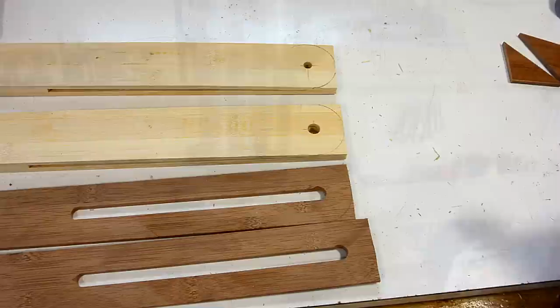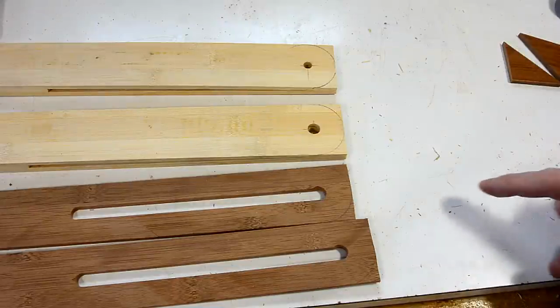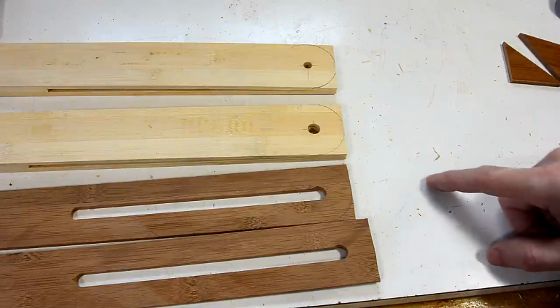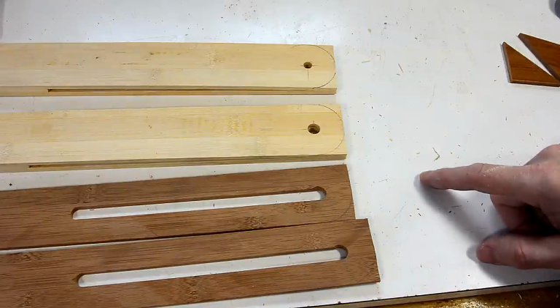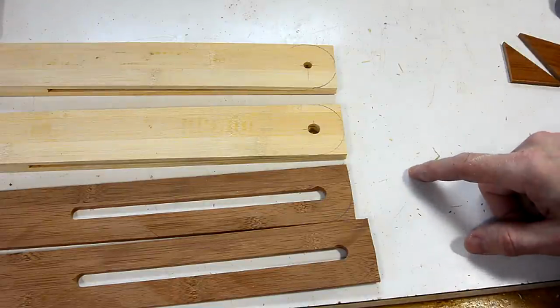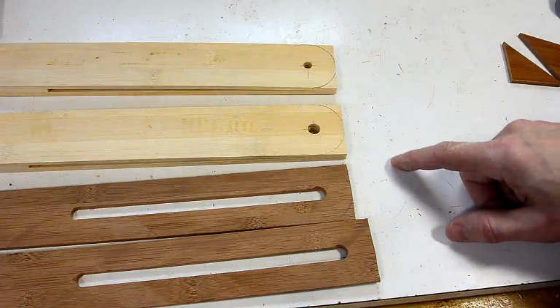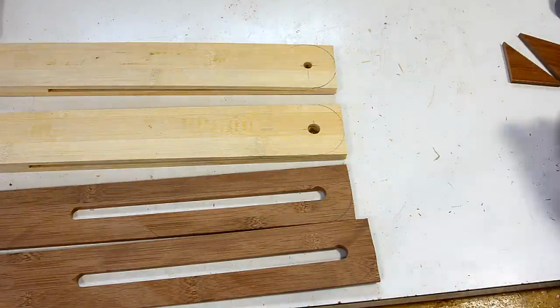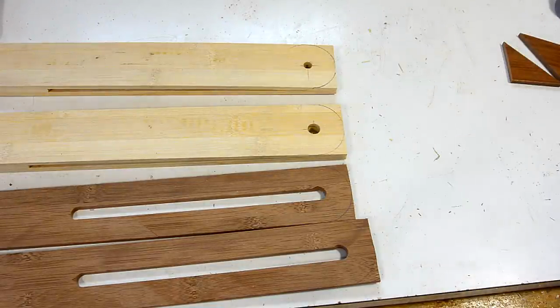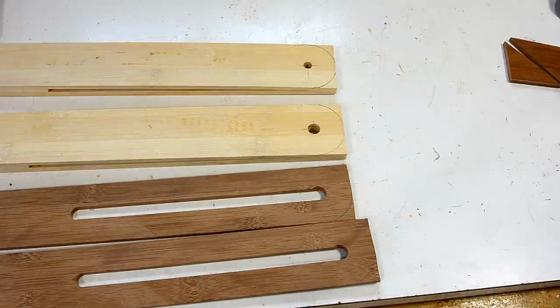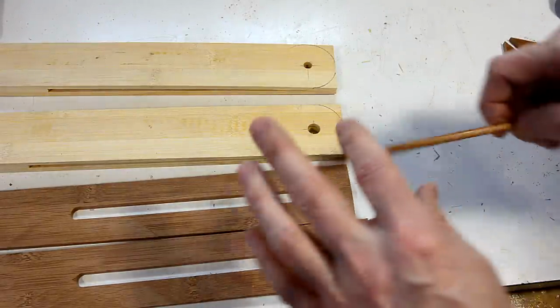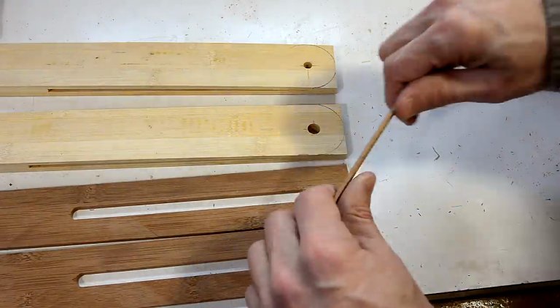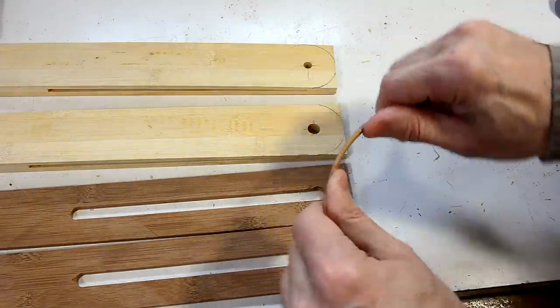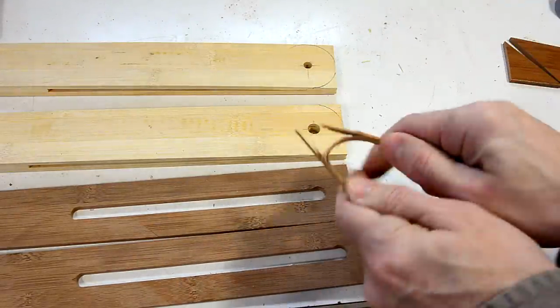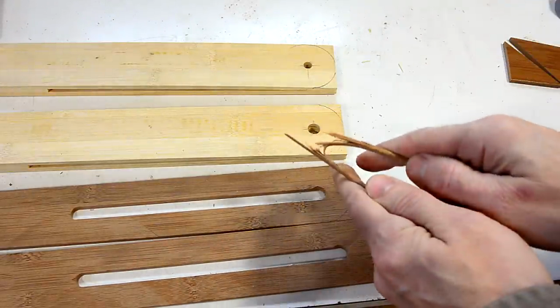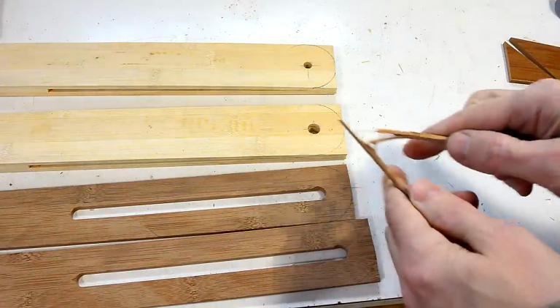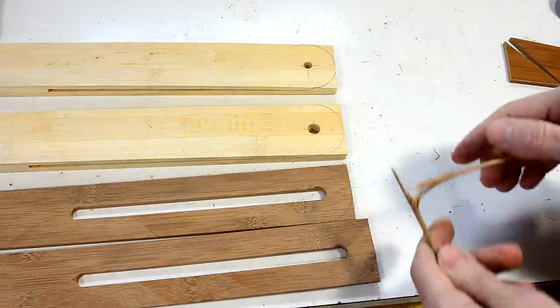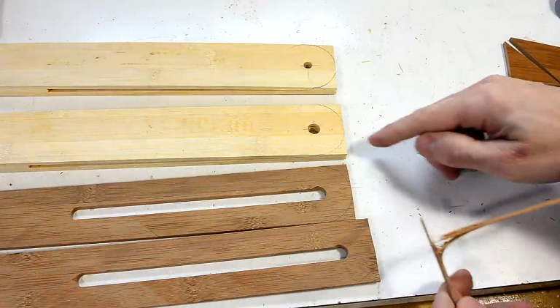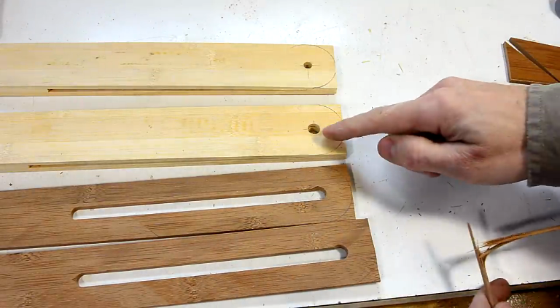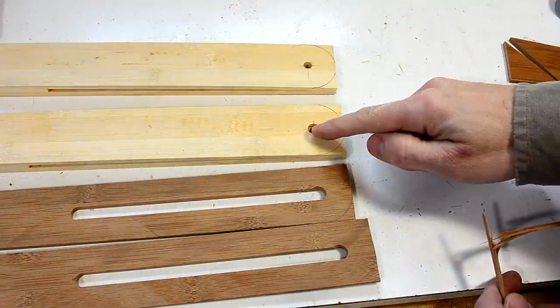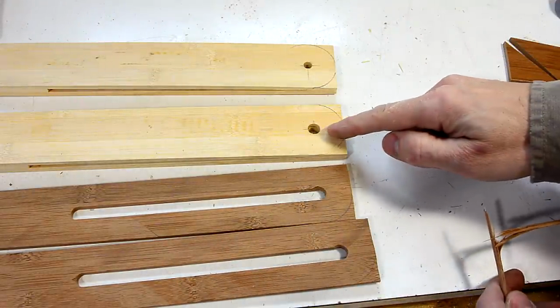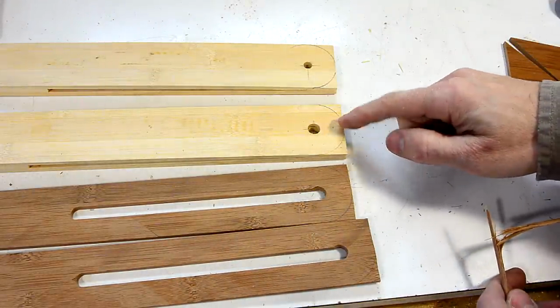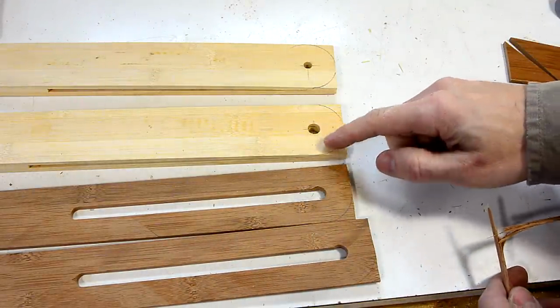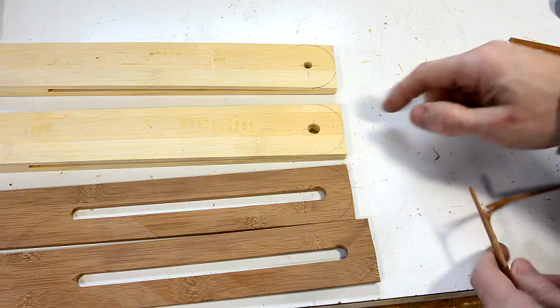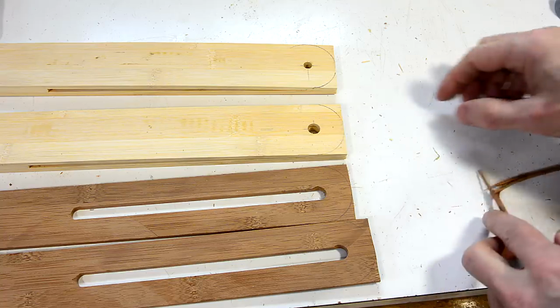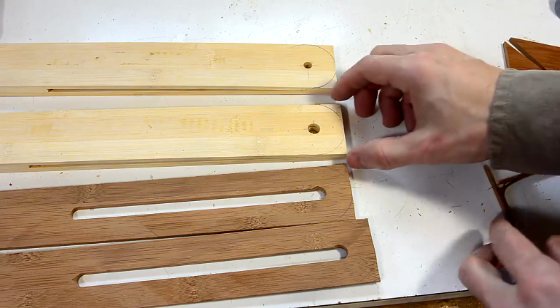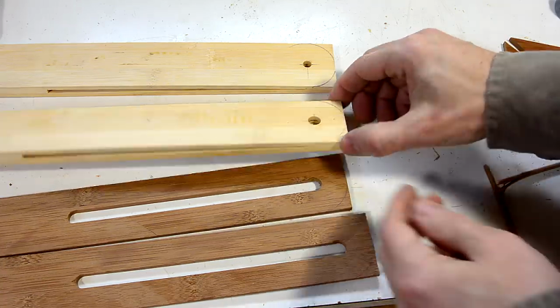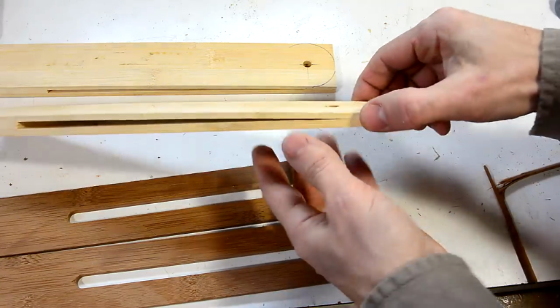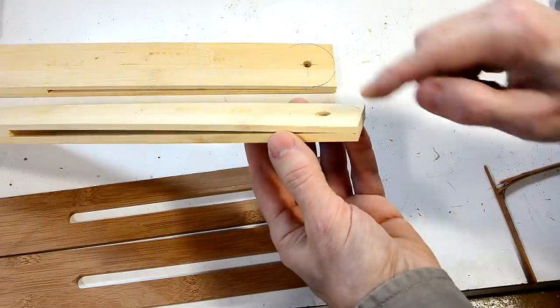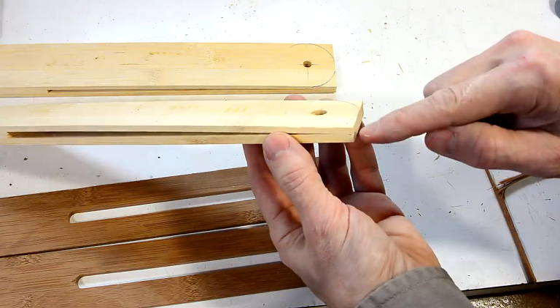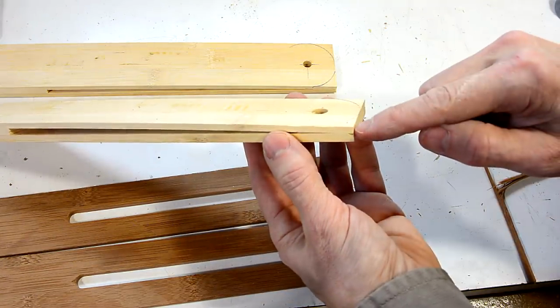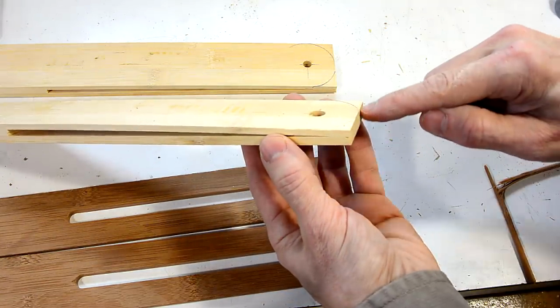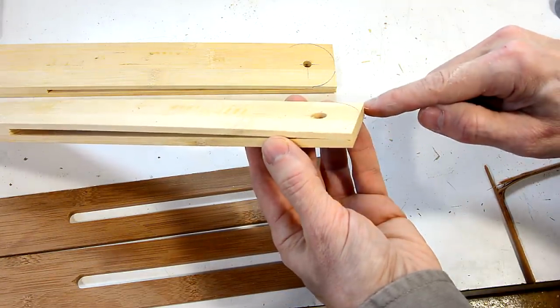Now, bamboo wood is quite strong, but it's prone to splintering. And so, in order to keep this from cracking apart, I'm gonna put some splines in, like so.